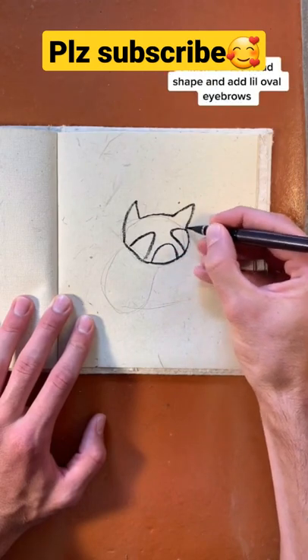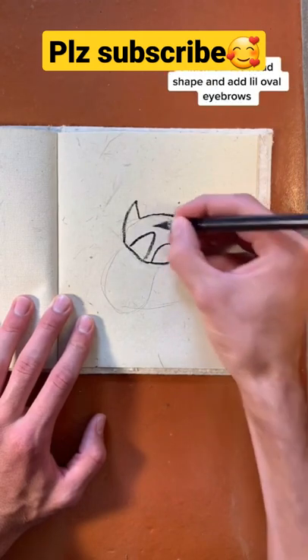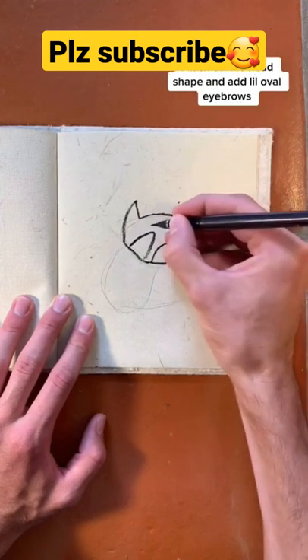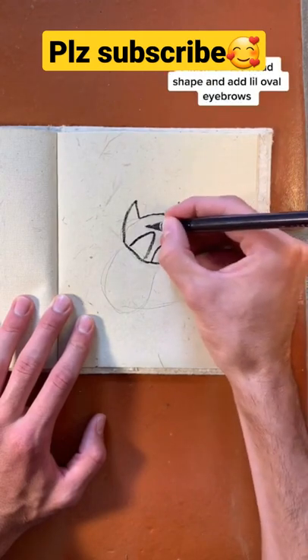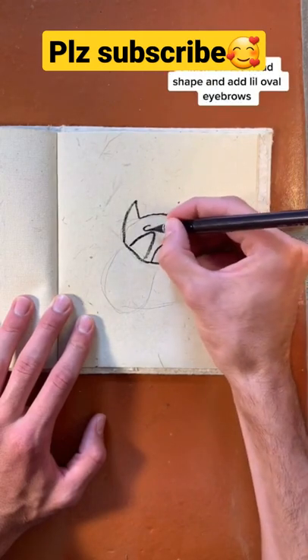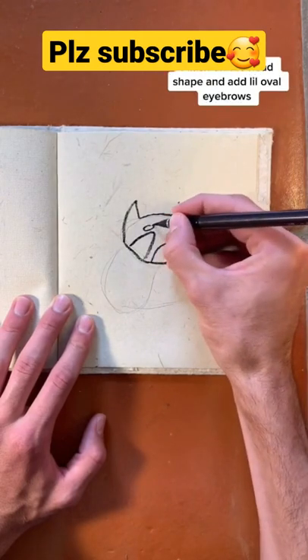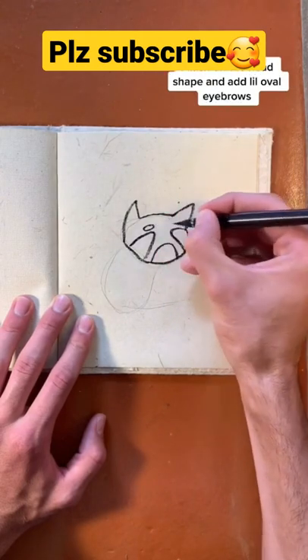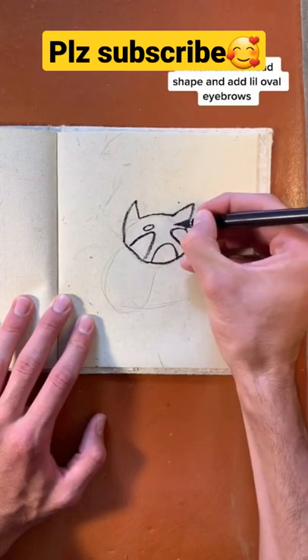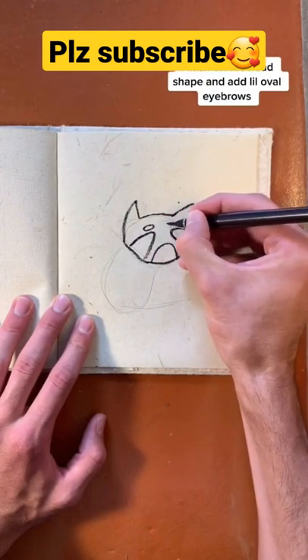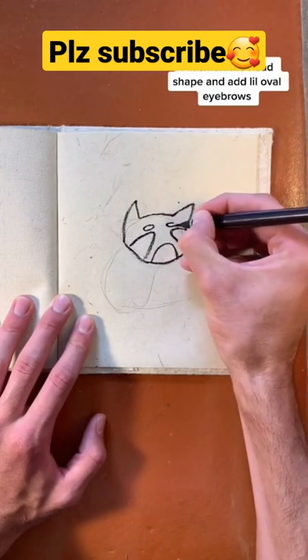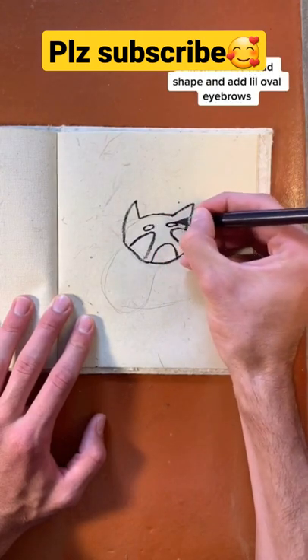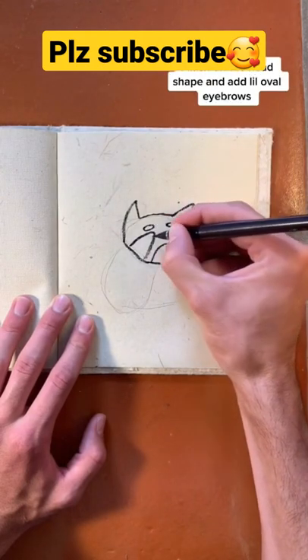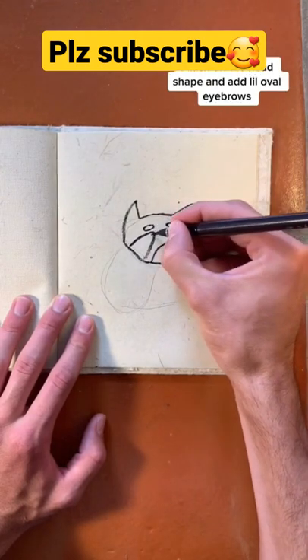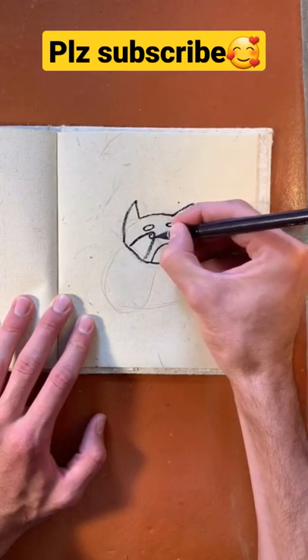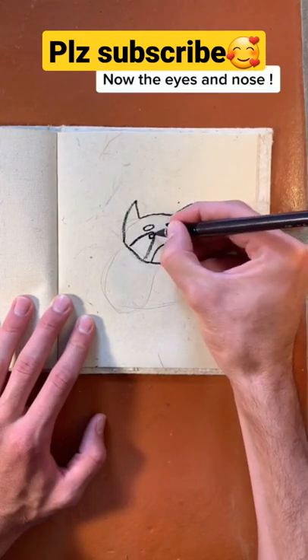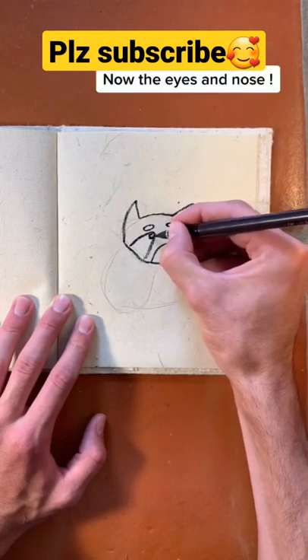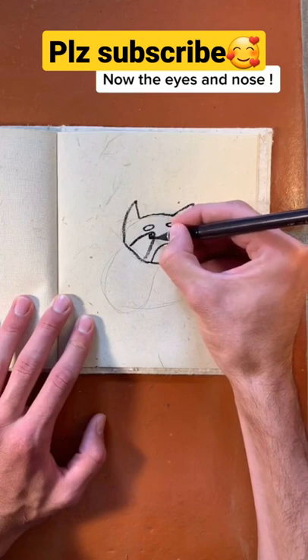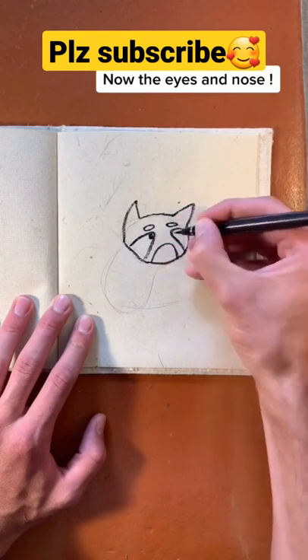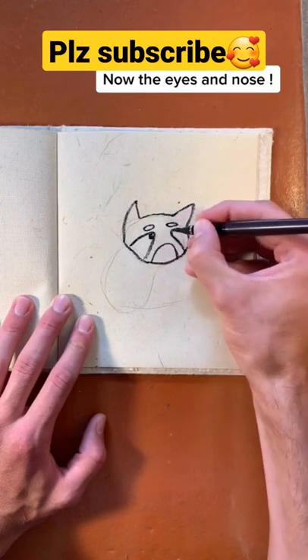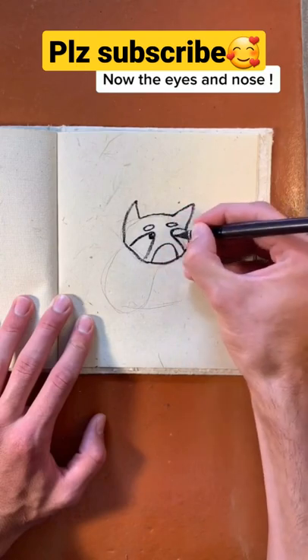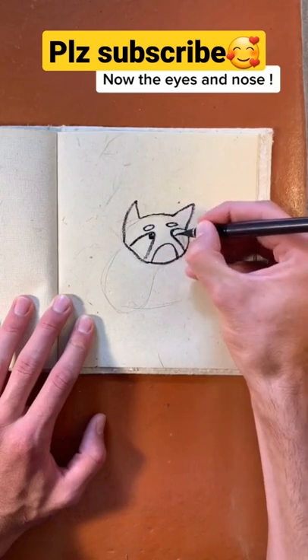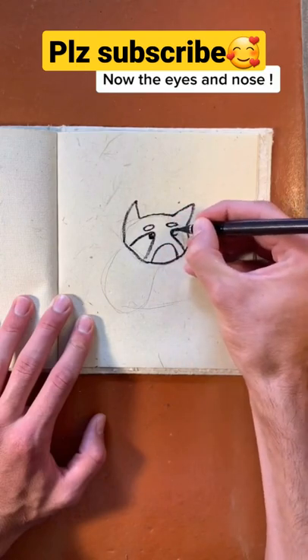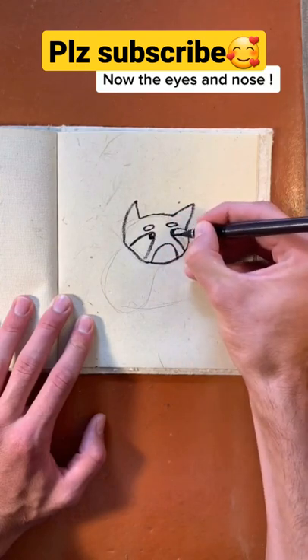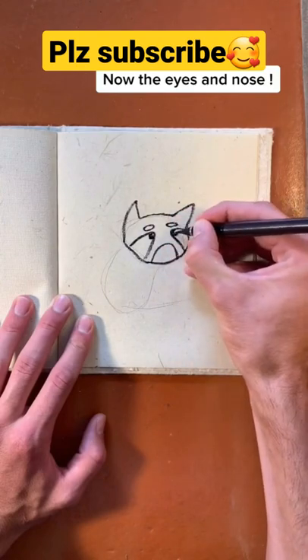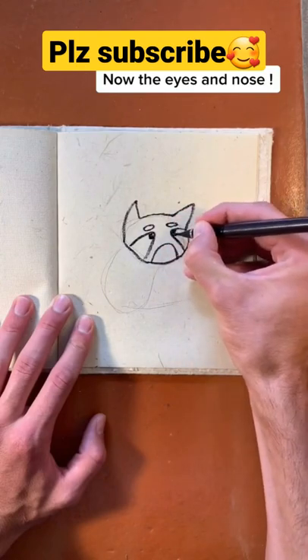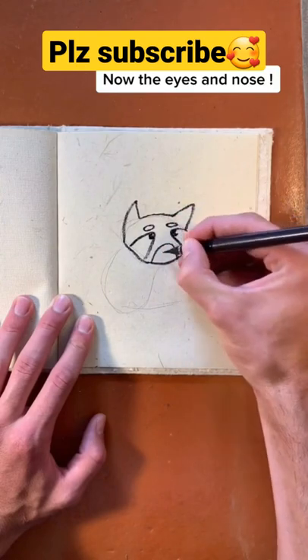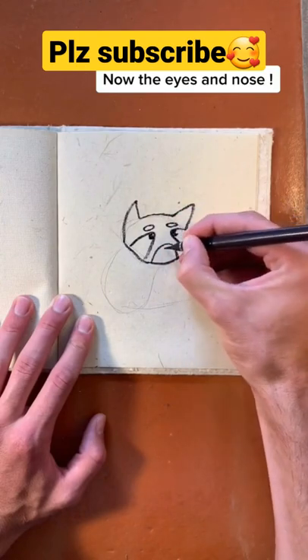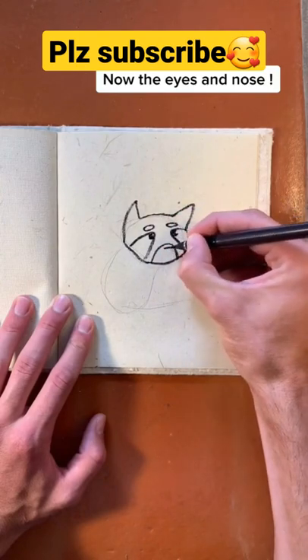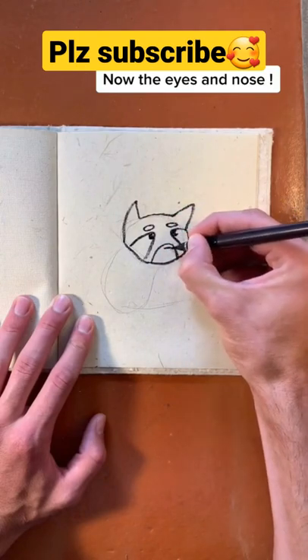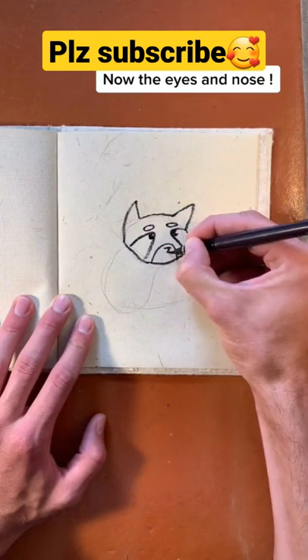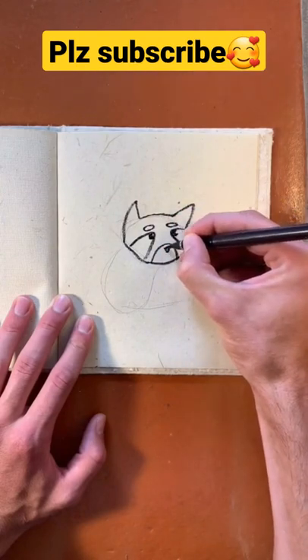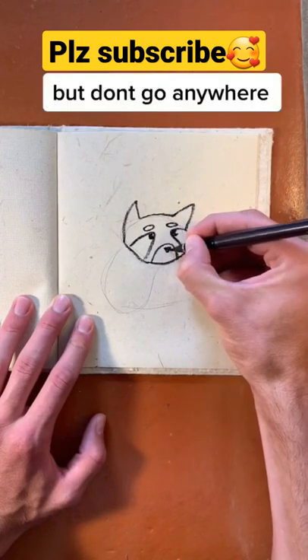Finish off the shape of the head and add some little white eyebrows. Now we're going to drop in the little eyes by adding two little black circles and a triangle for the nose.